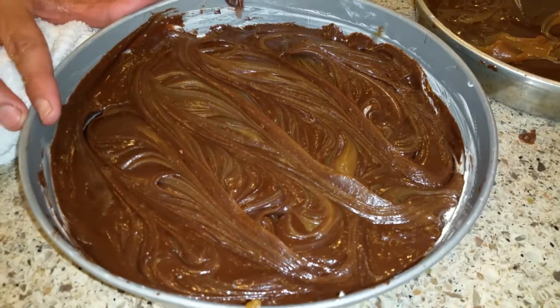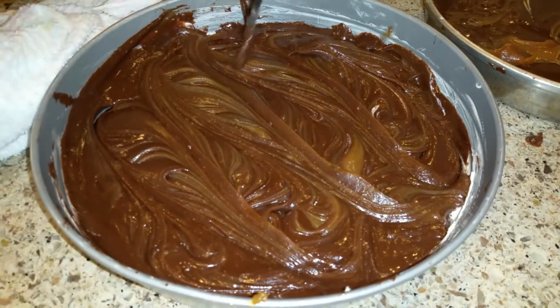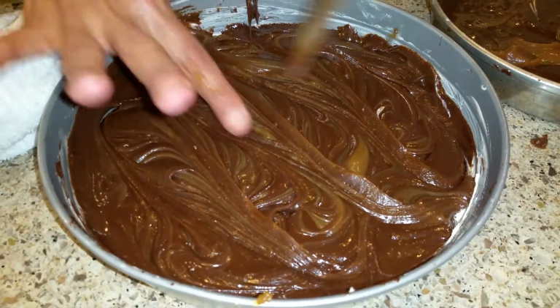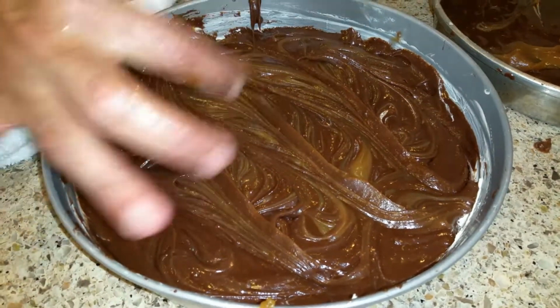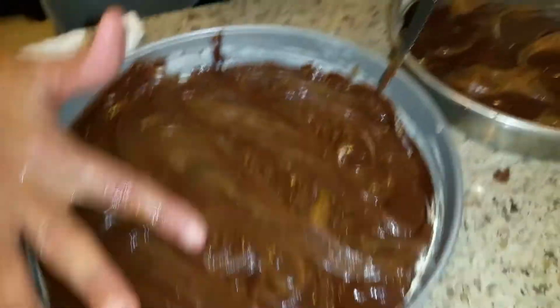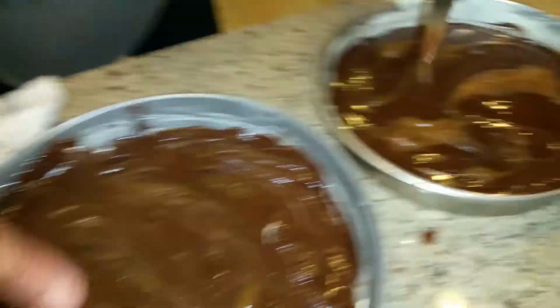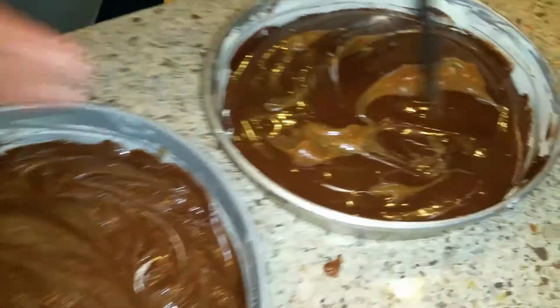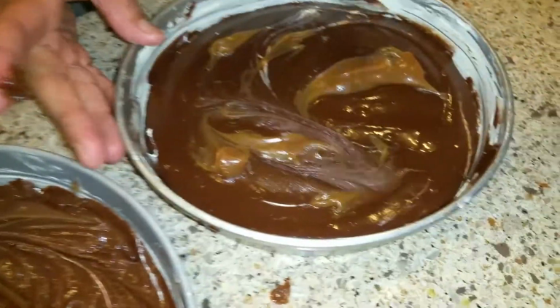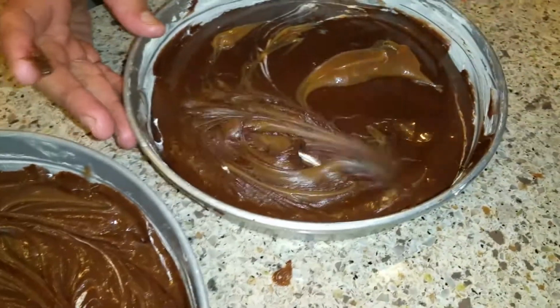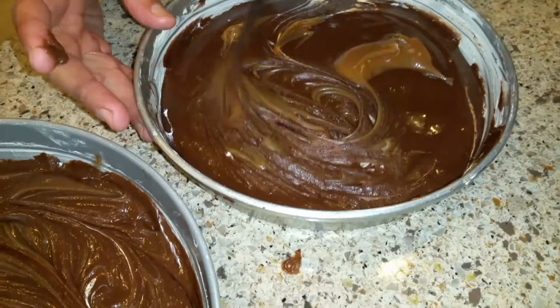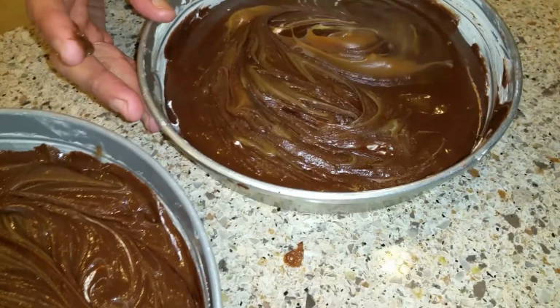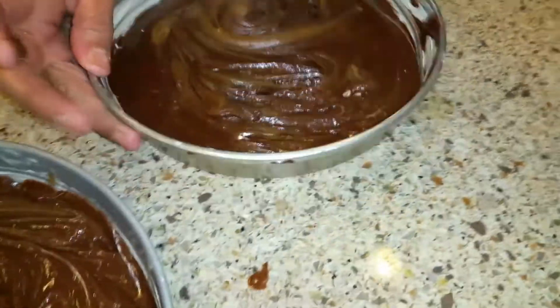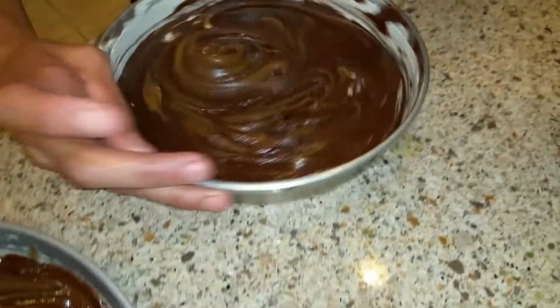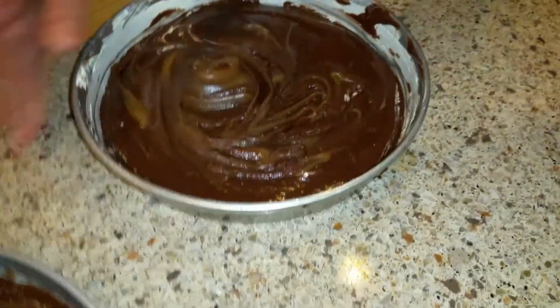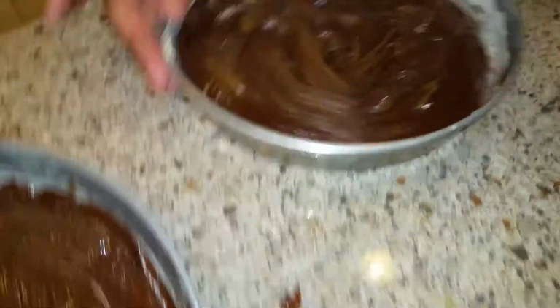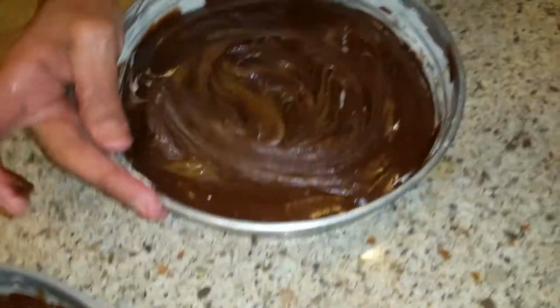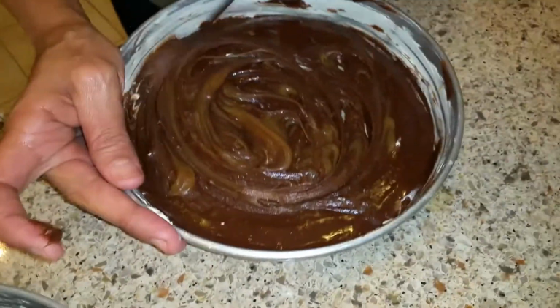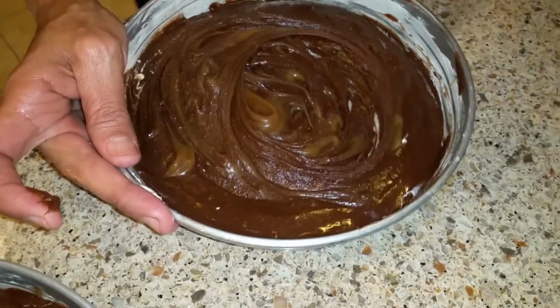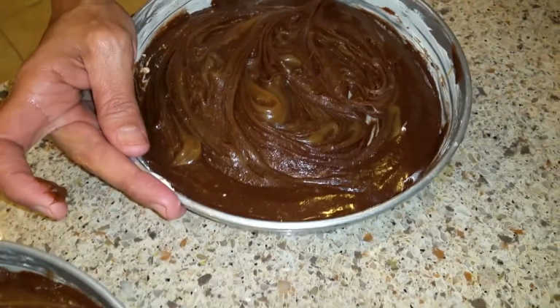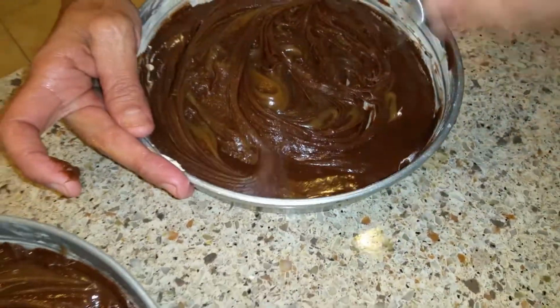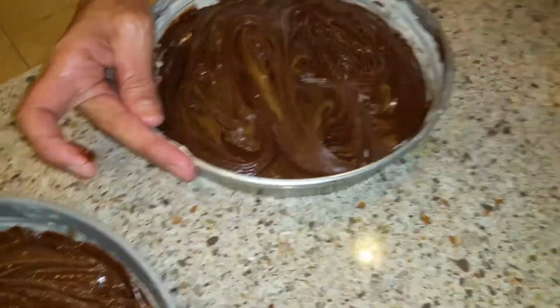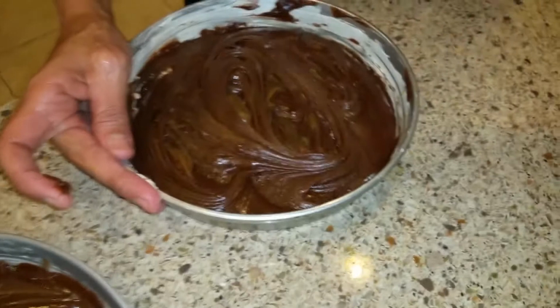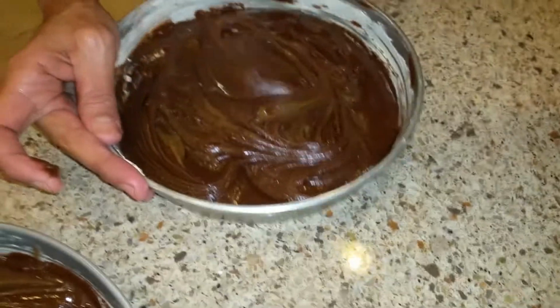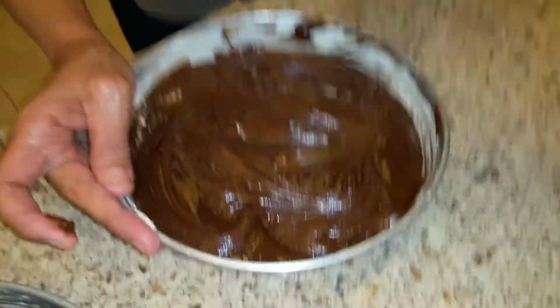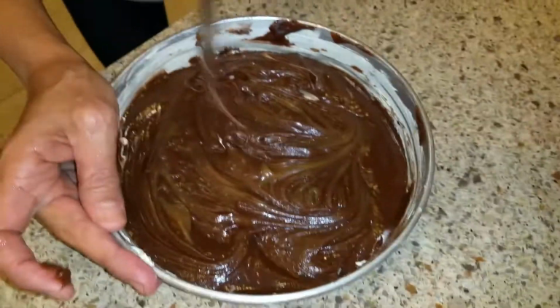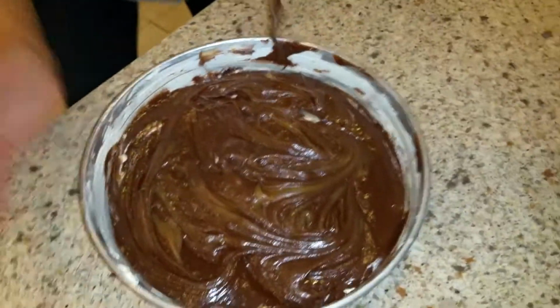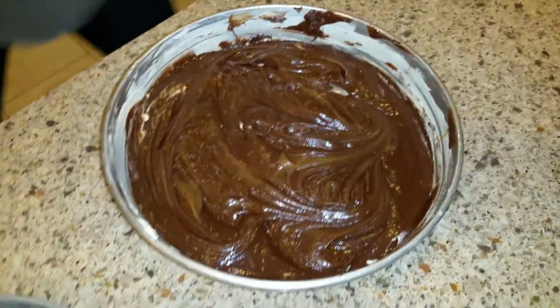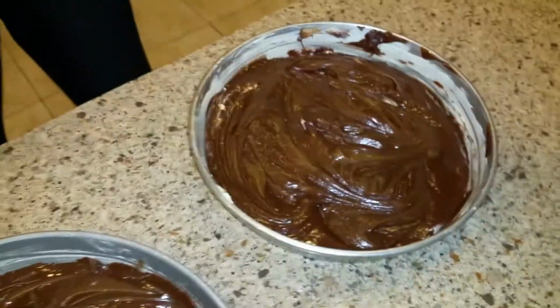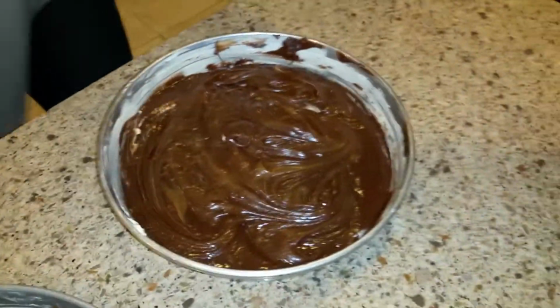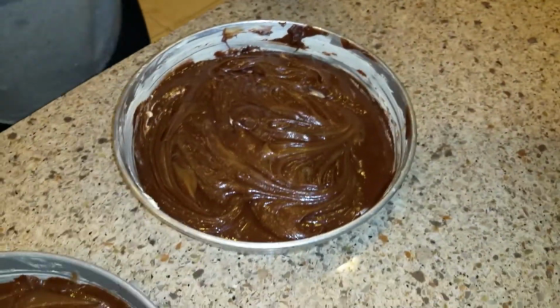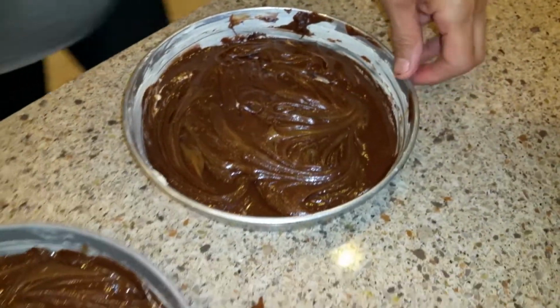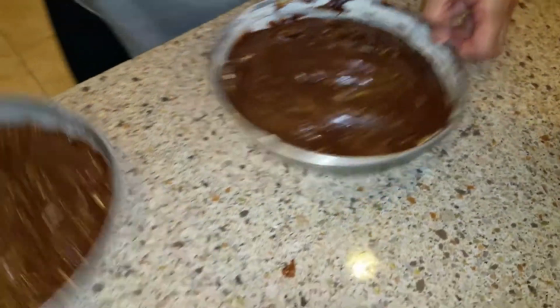So that one is ready to go in the oven, and then we're going to do the same thing with this one. Hold on, Teddy, Mama's coming. I'm going to take Teddy to the bathroom real quick. Let me put this in the oven — just one more time like that. And it's going to go for 35 minutes, and for these two.